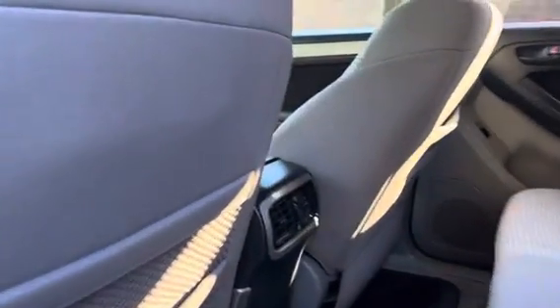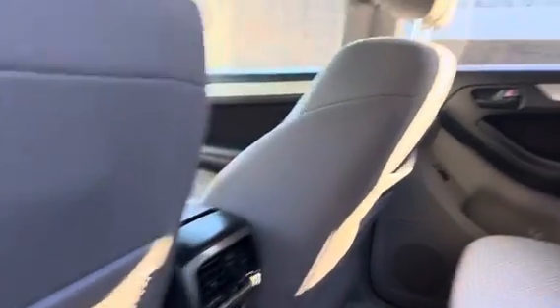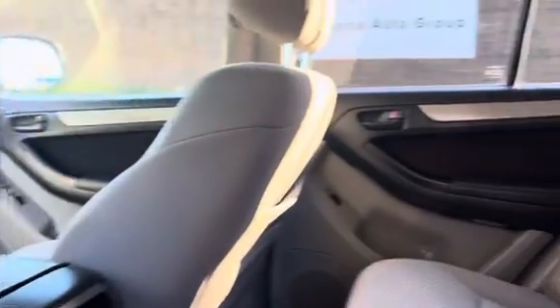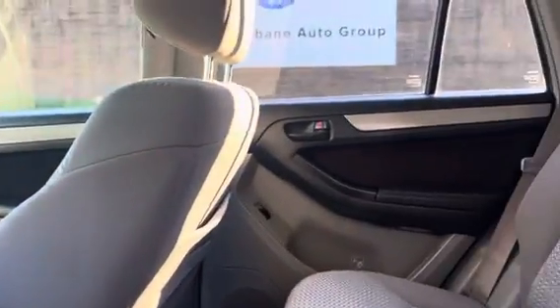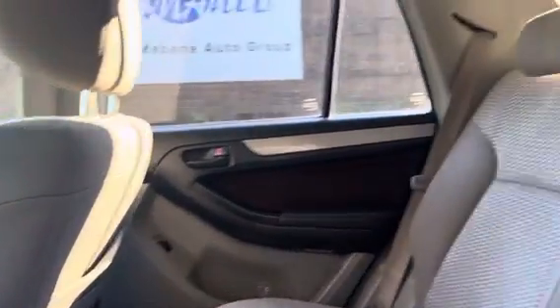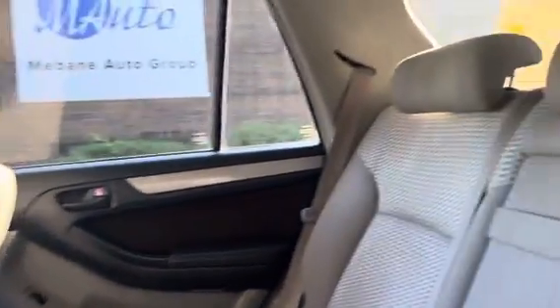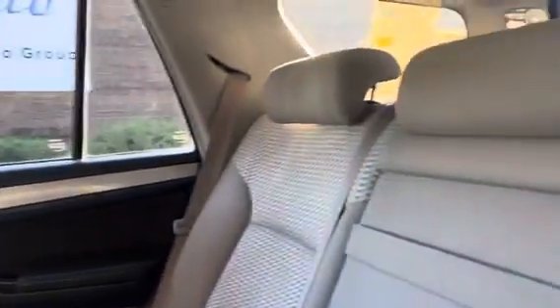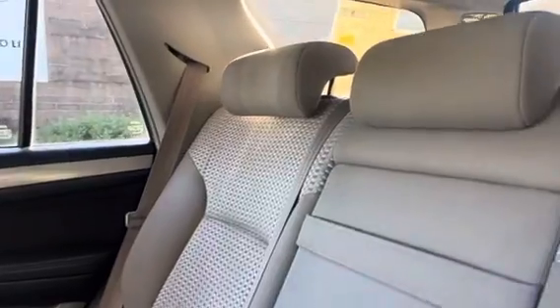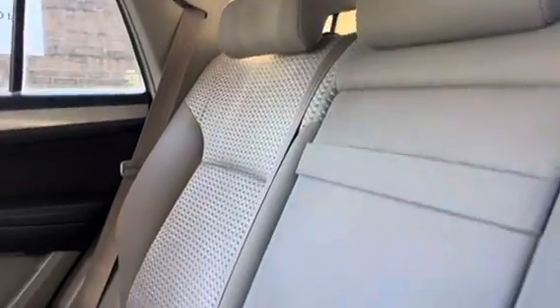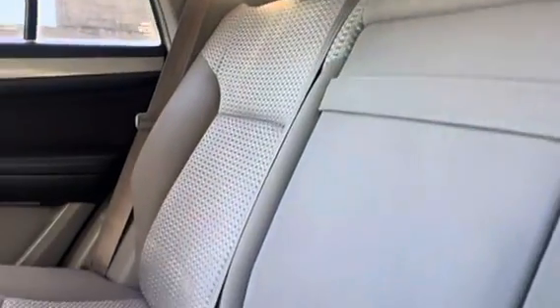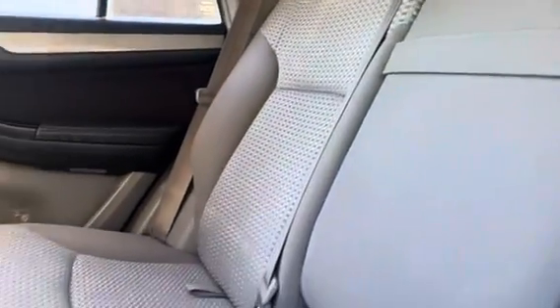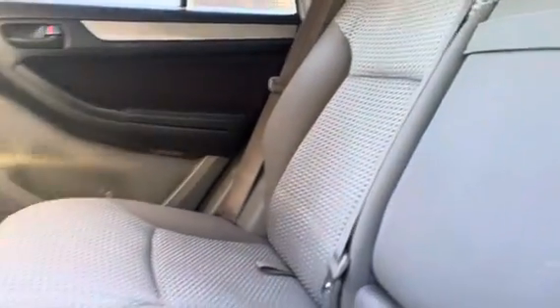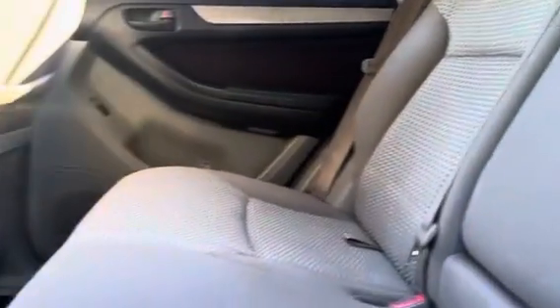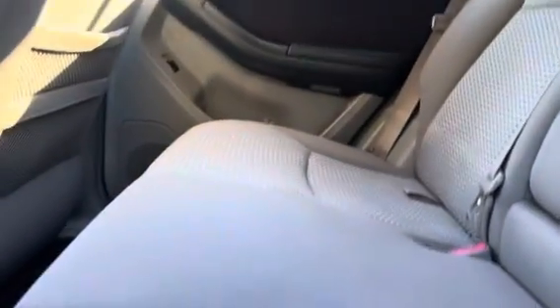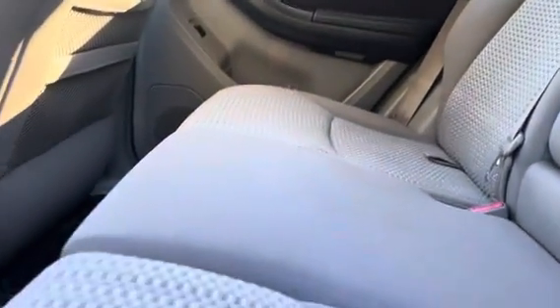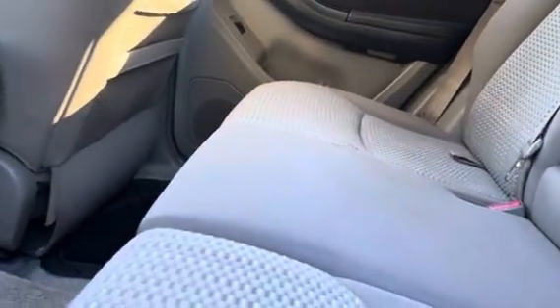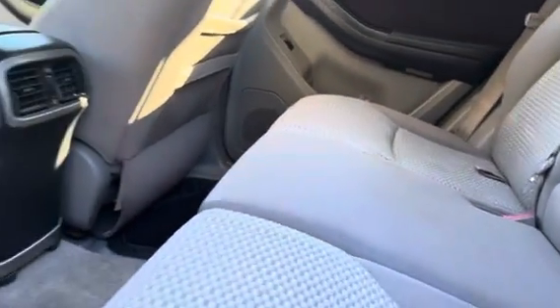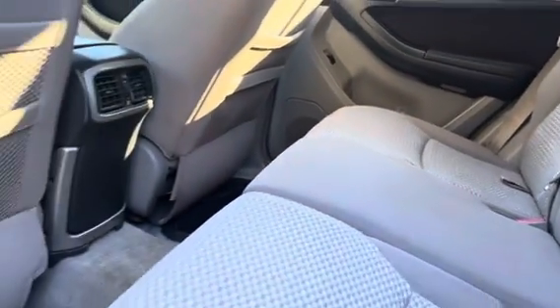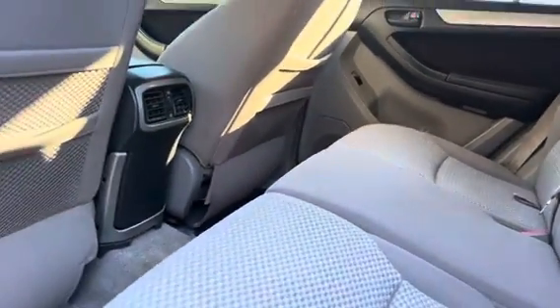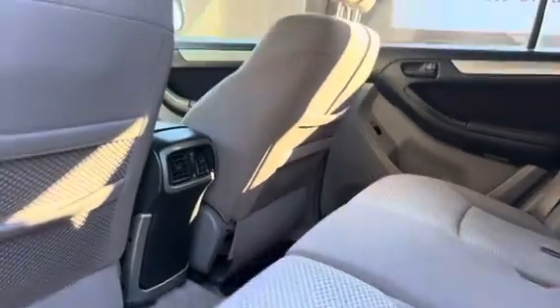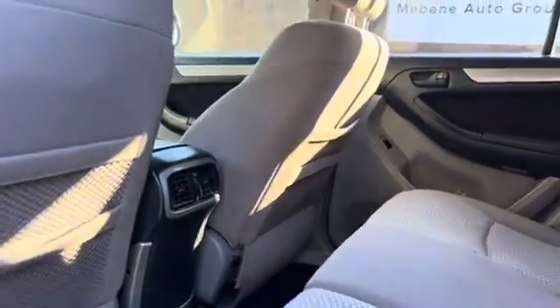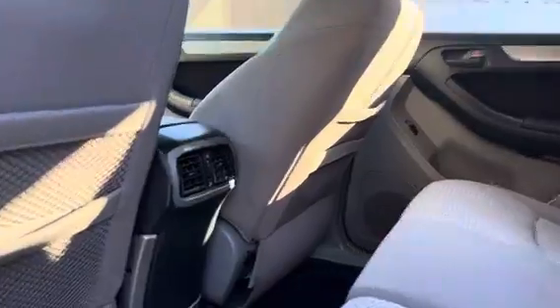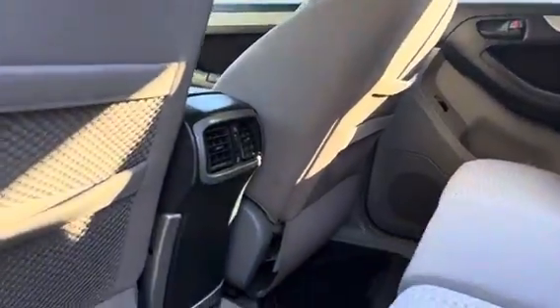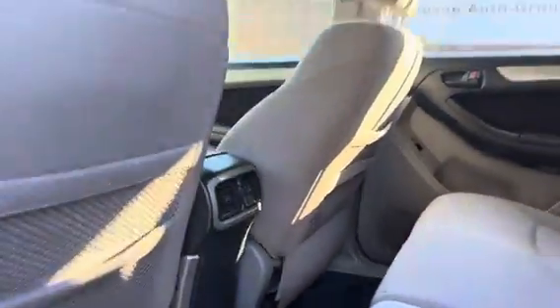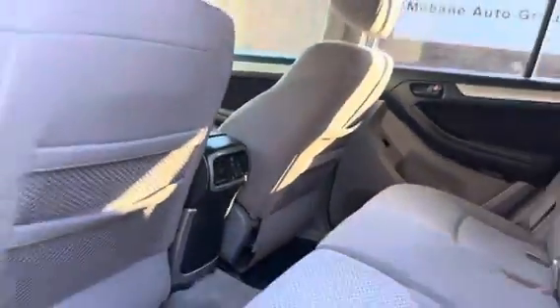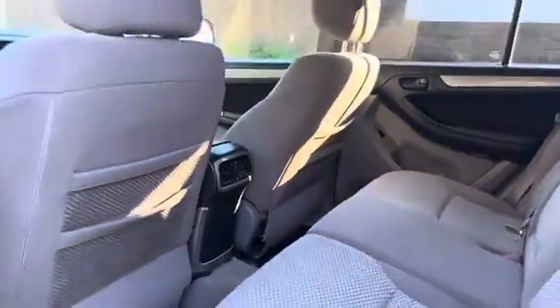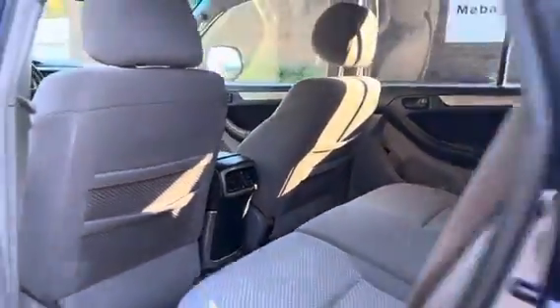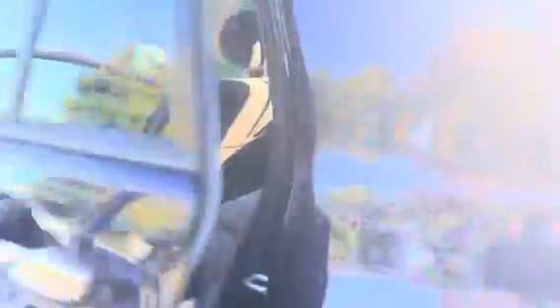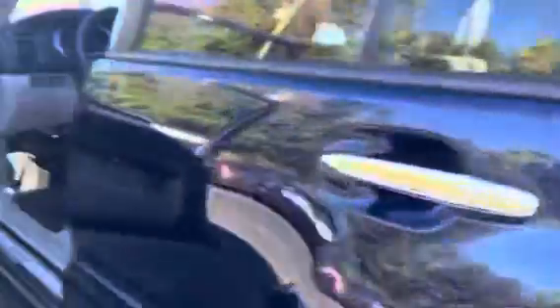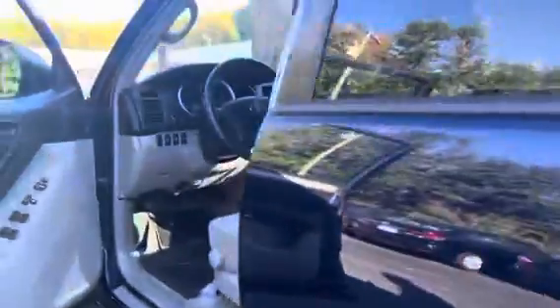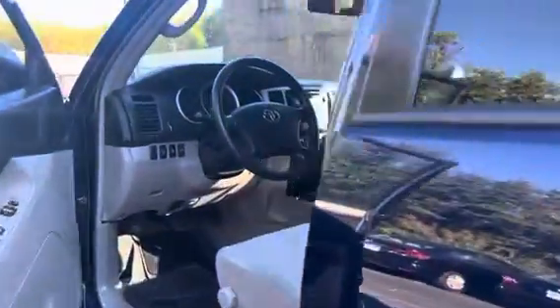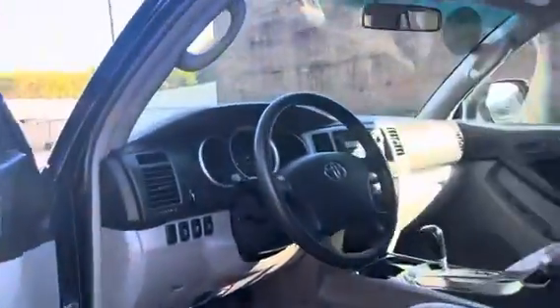Here is the back interior. Again, really great shape — it's as though no one's even sat back here. And you do have the vents back here as well. So let's go ahead and start it up.